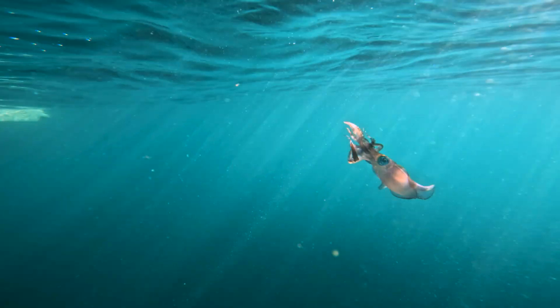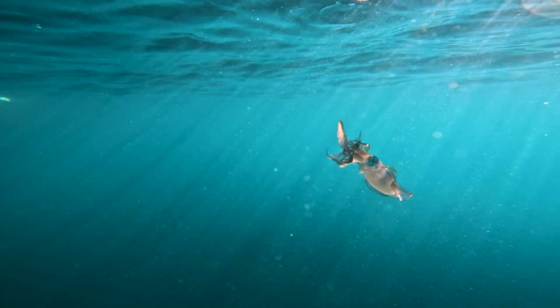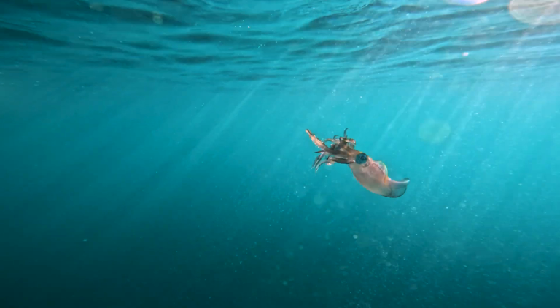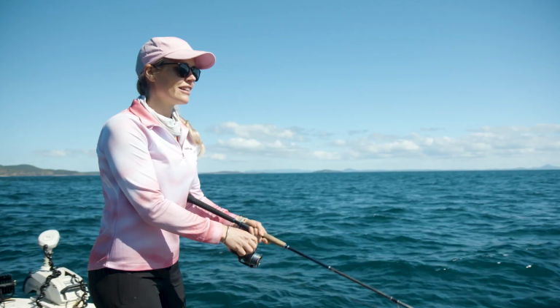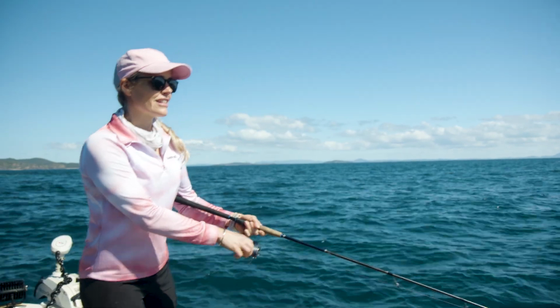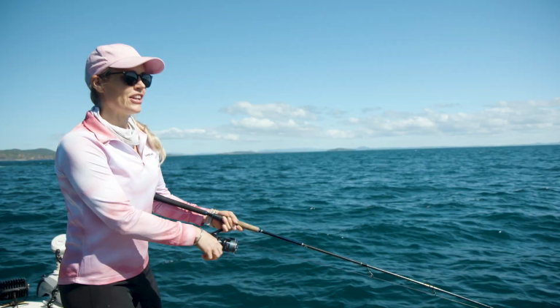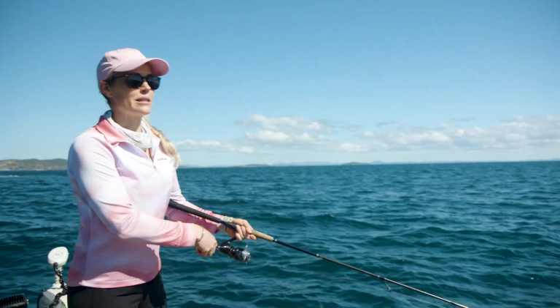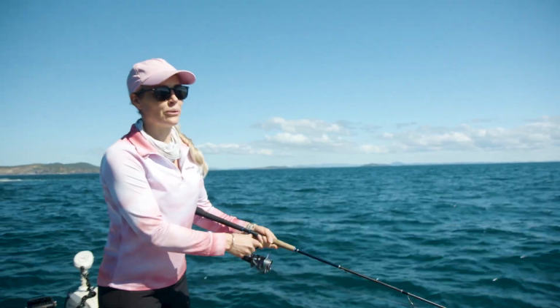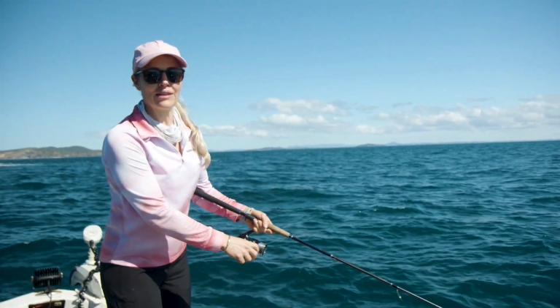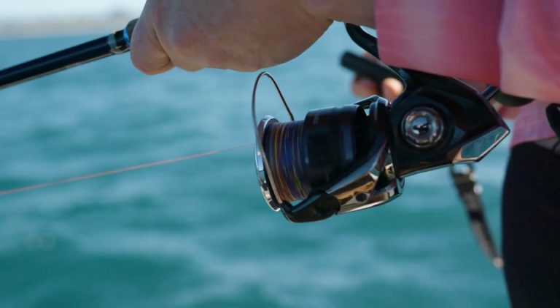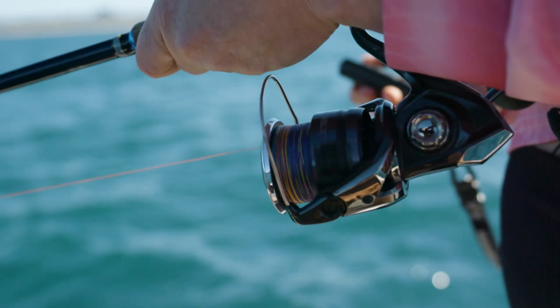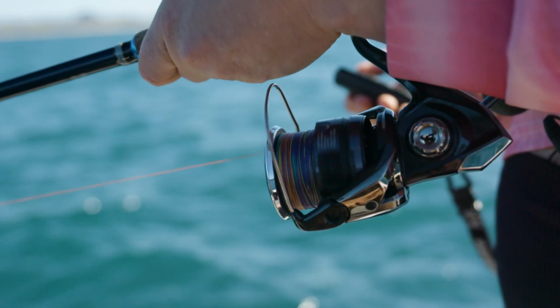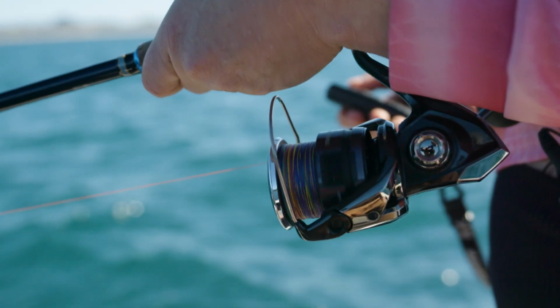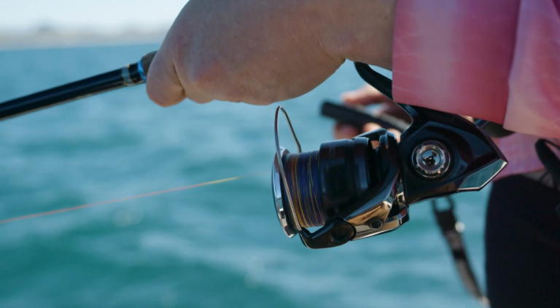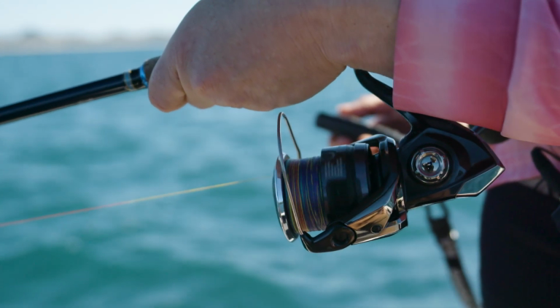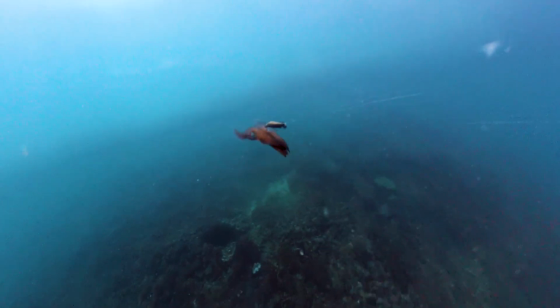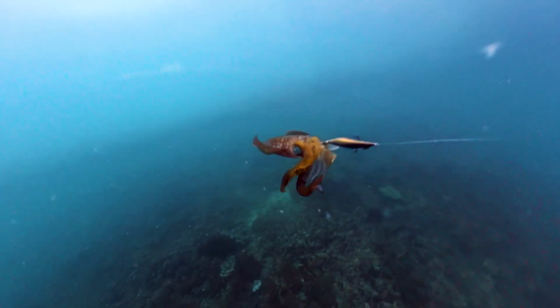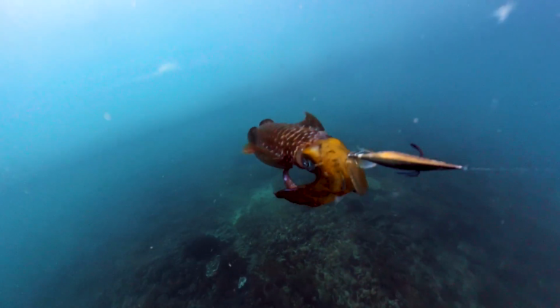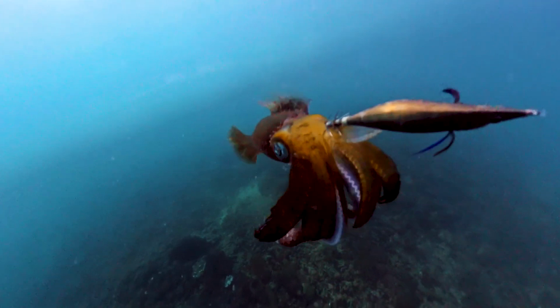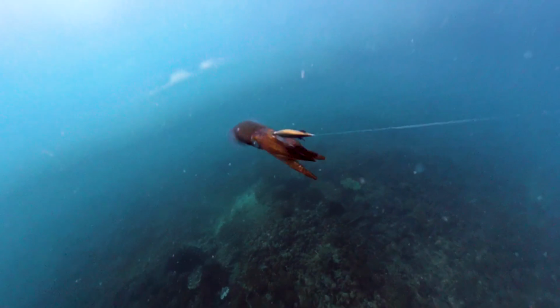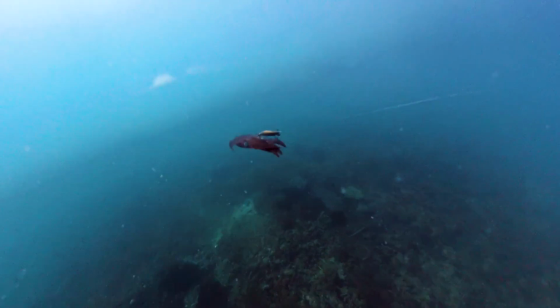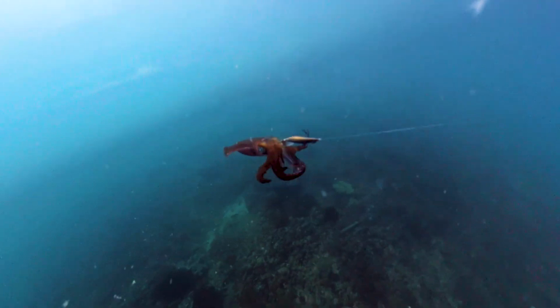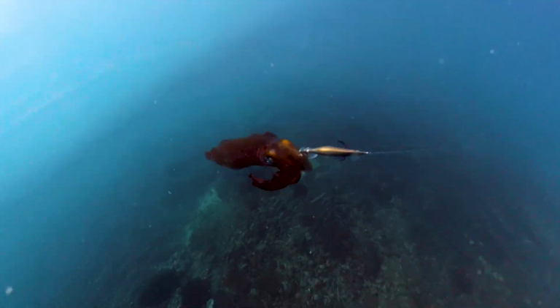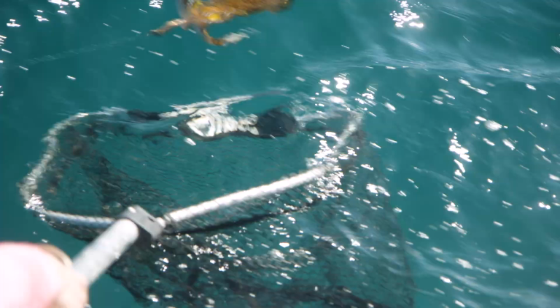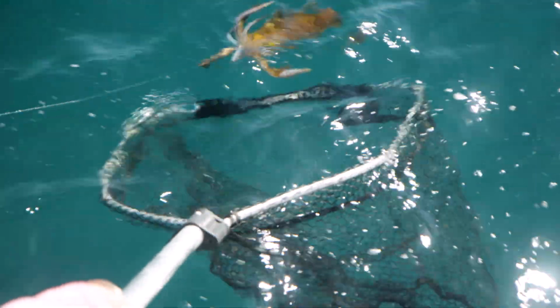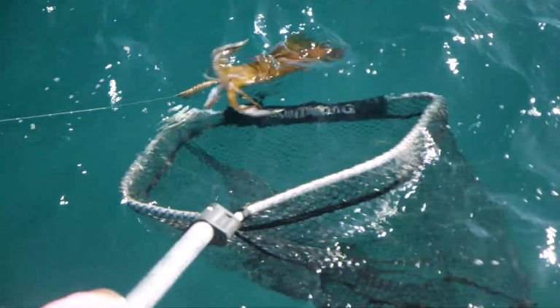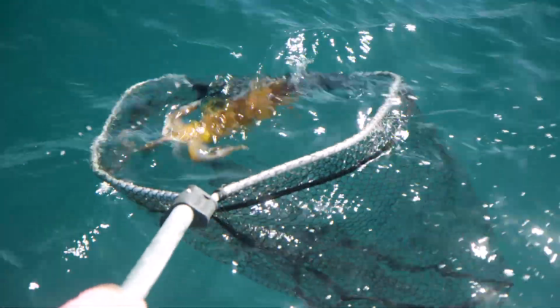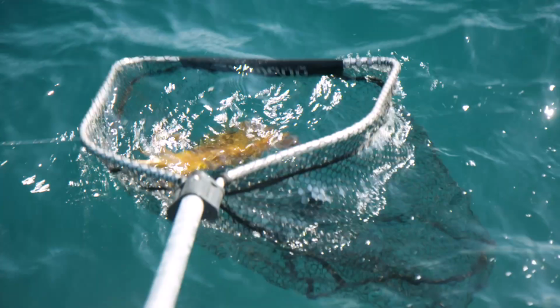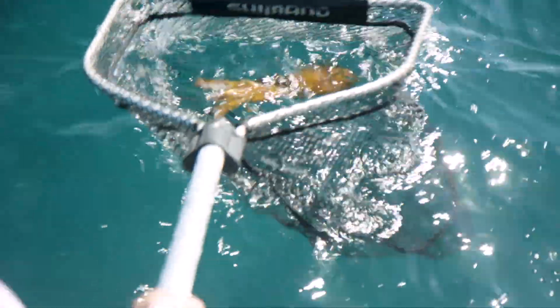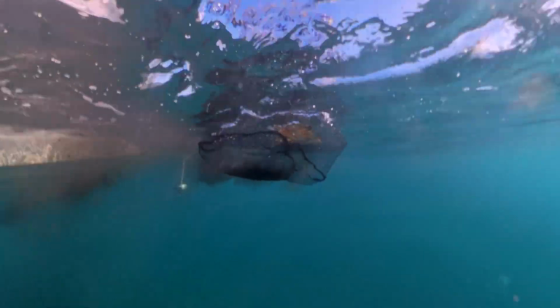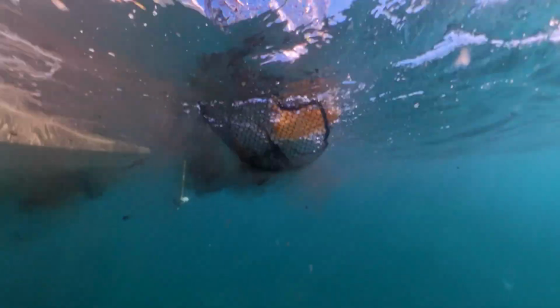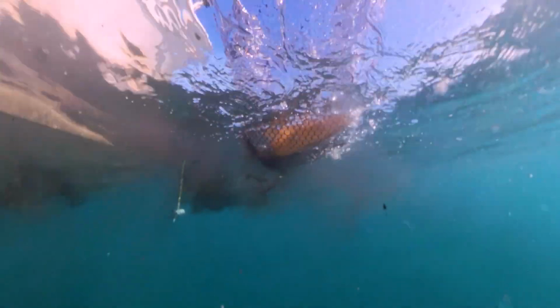Oh, we've got one on! So you don't need to pump and wind when you get a squid on — just keep that constant pressure on the squid jig, wind him in slowly, and probably let him ink out of the boat.